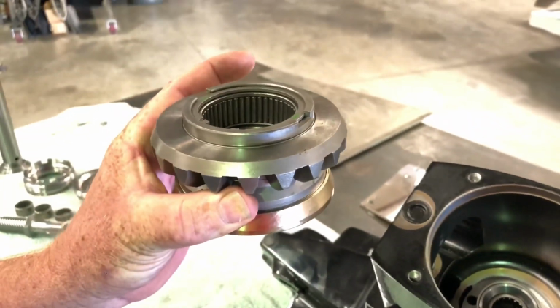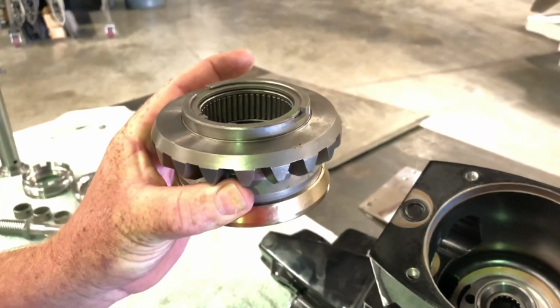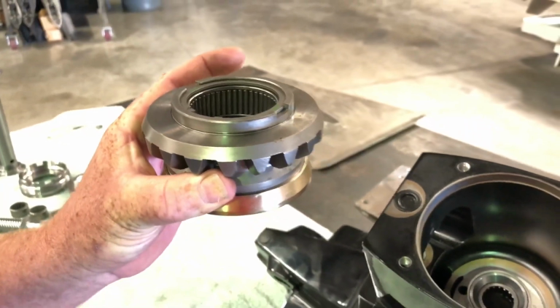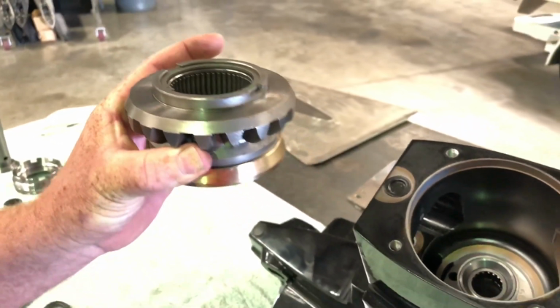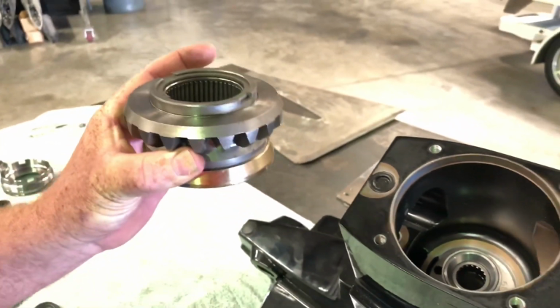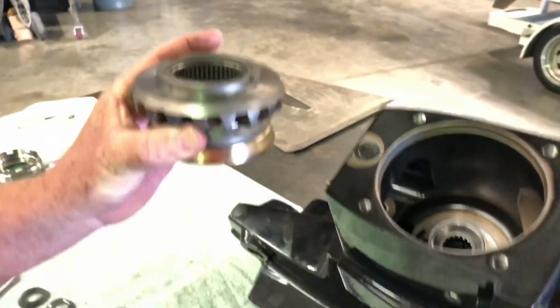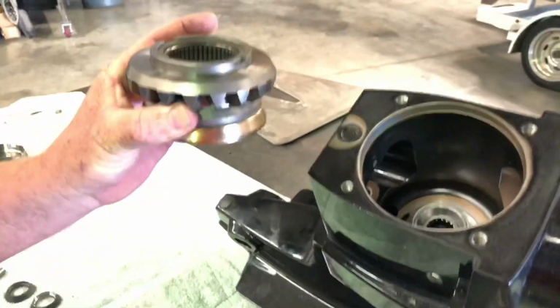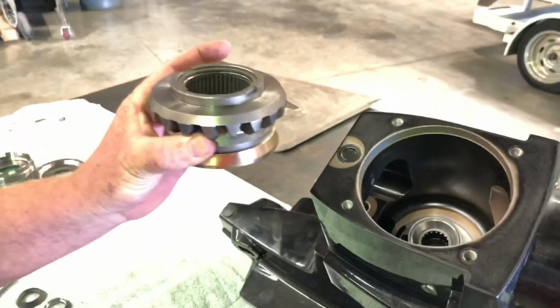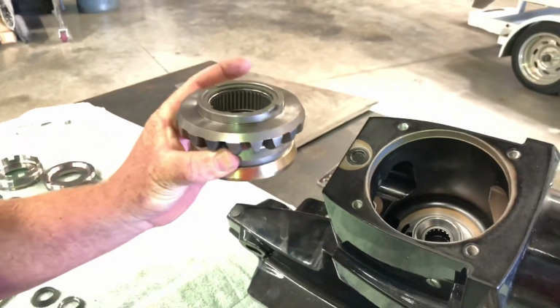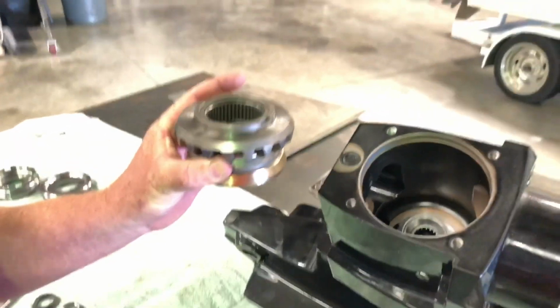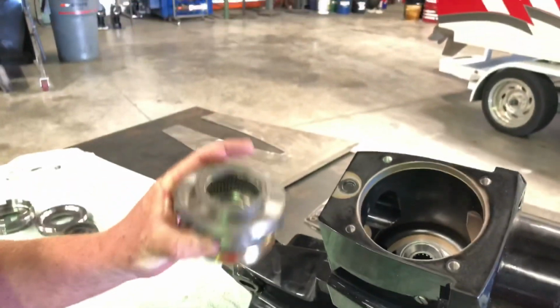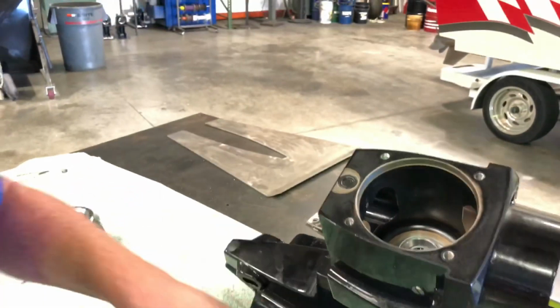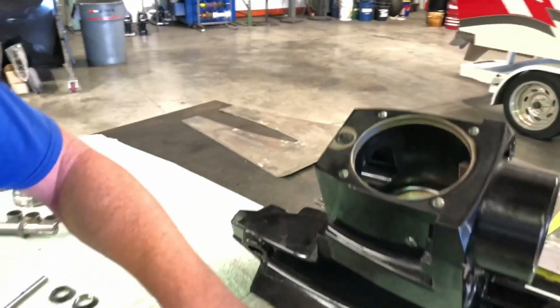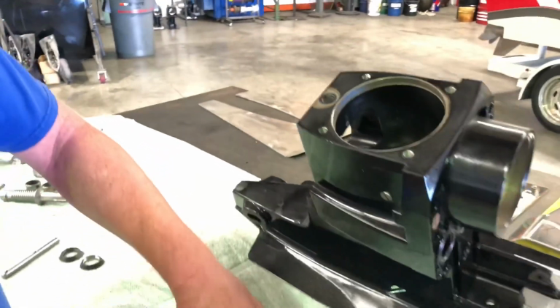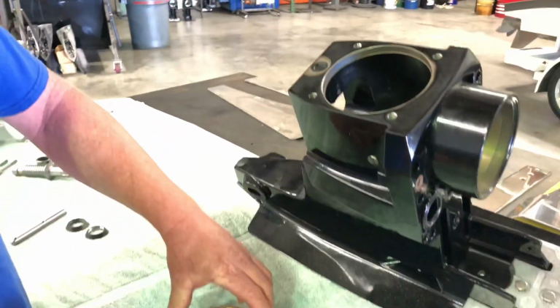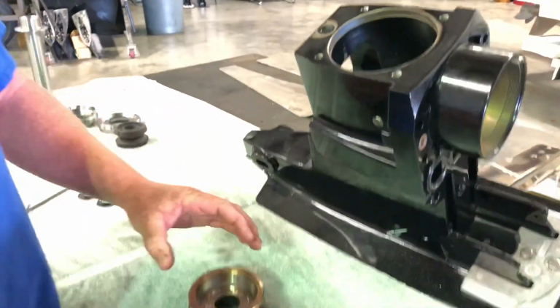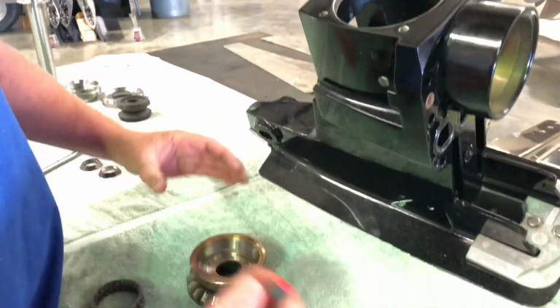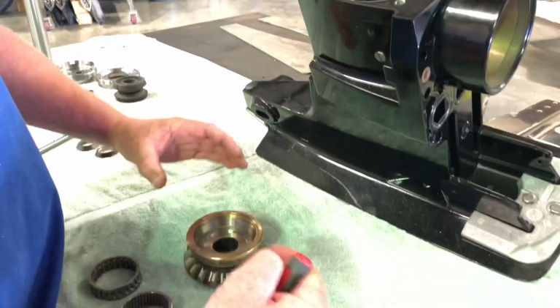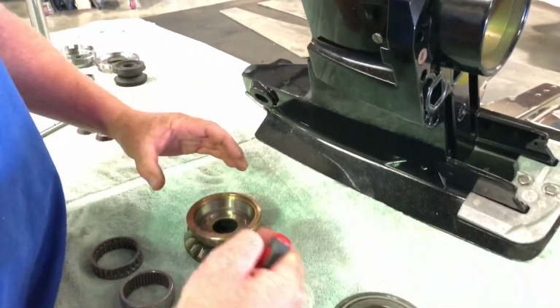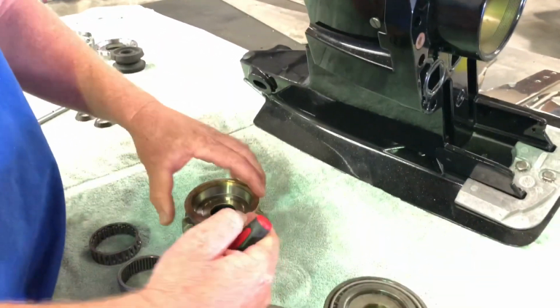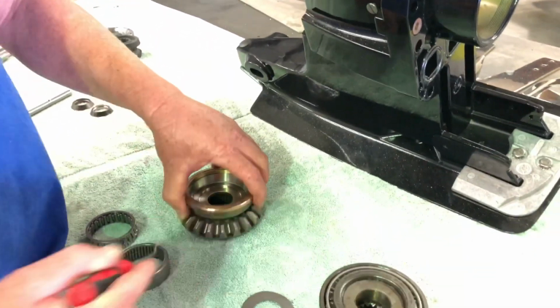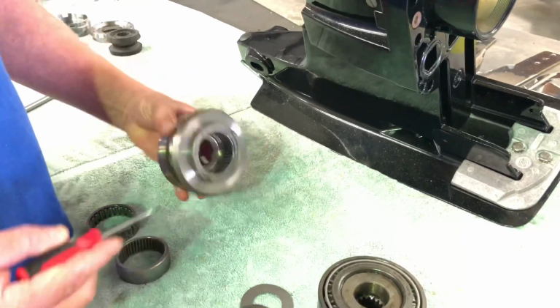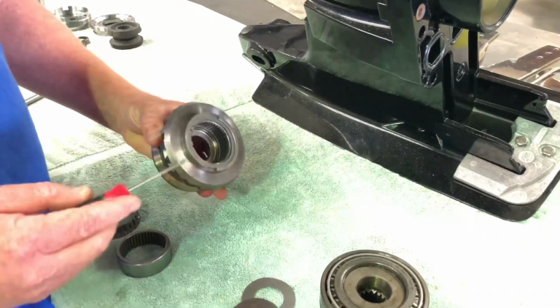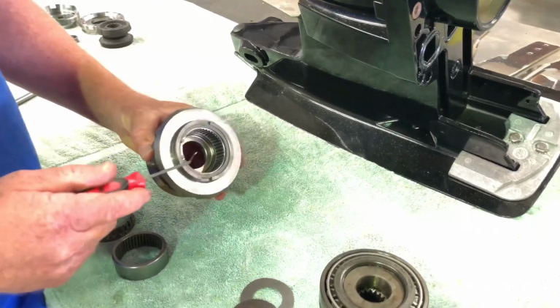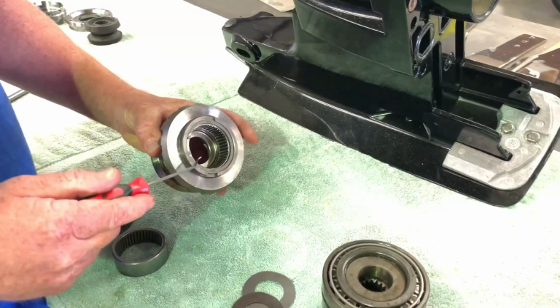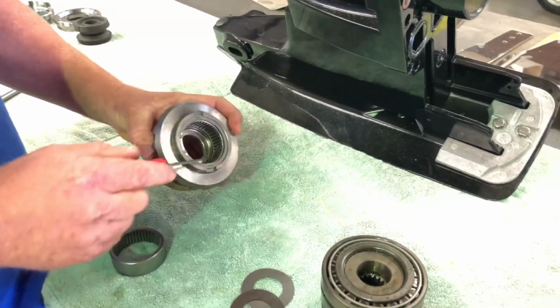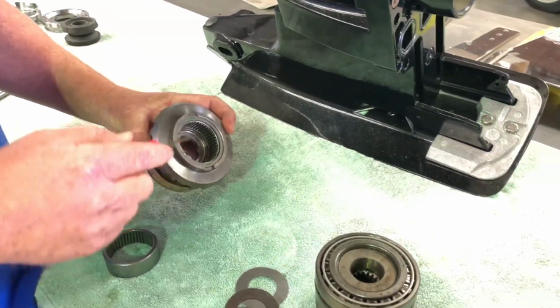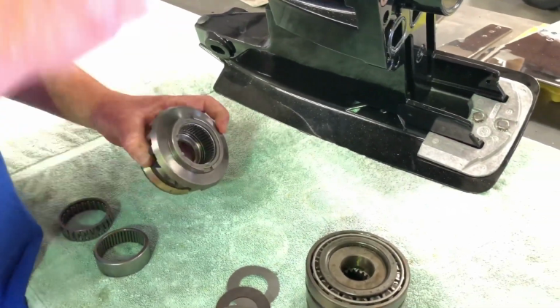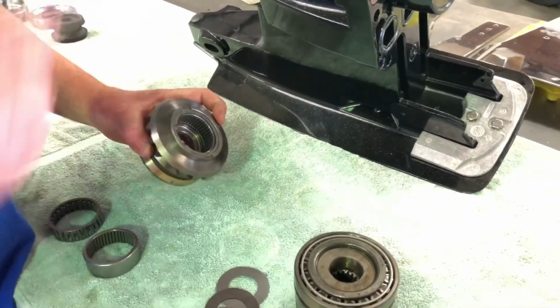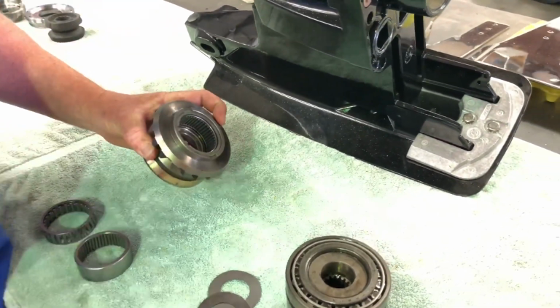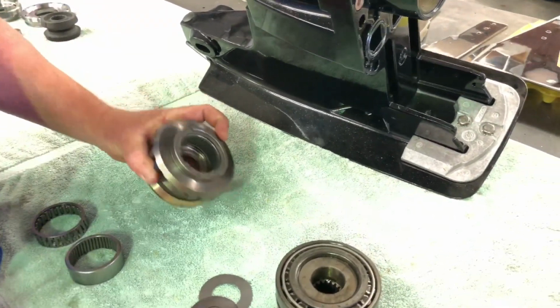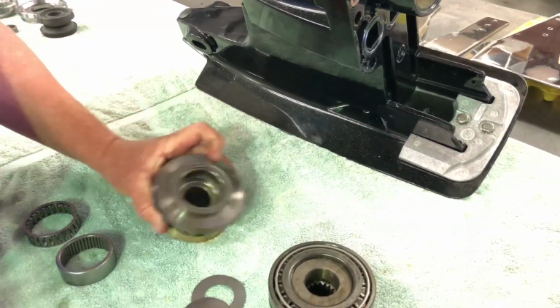What happens is when you're putting a lot of foot-pounds of torque to the gear, they're trying to separate in there. So we want to hold them a little bit better and keep that bearing from locking up and wiping your tower out.